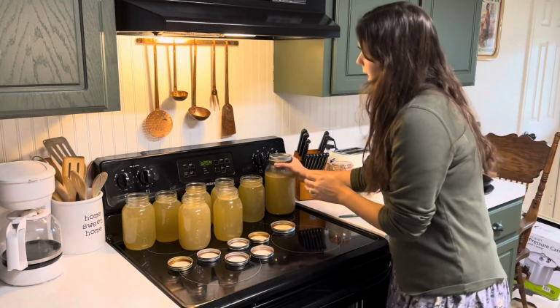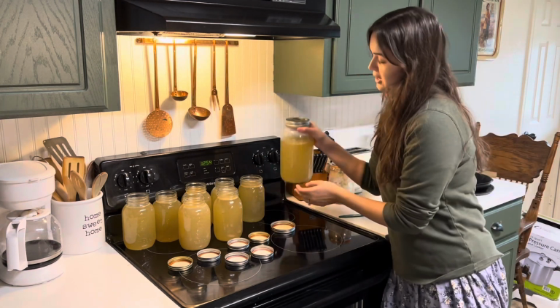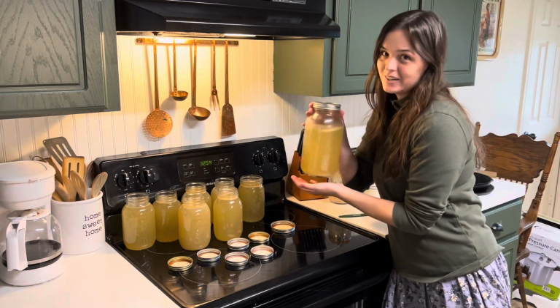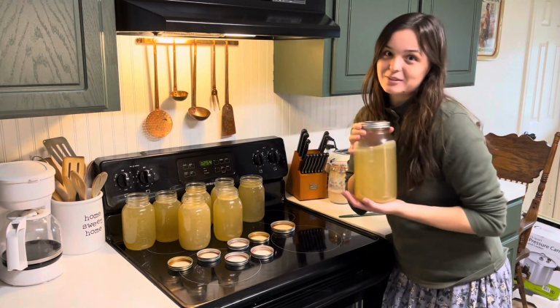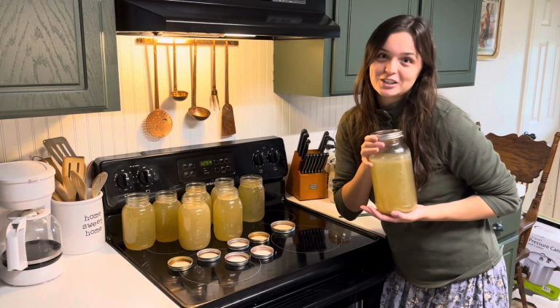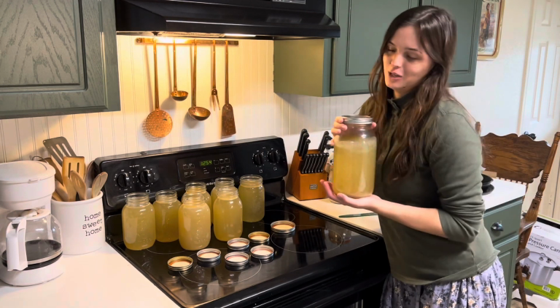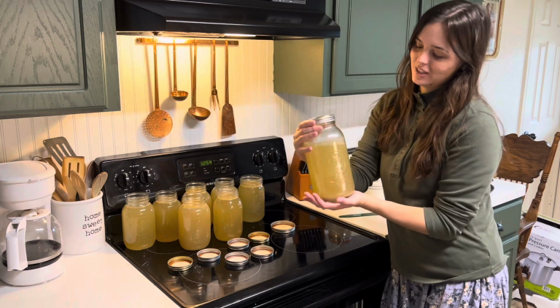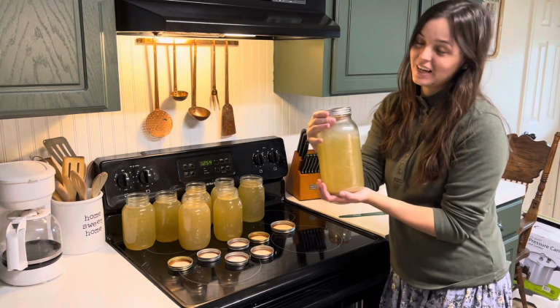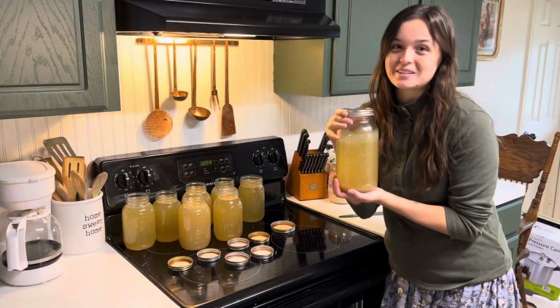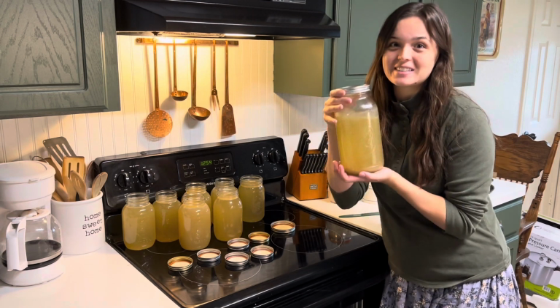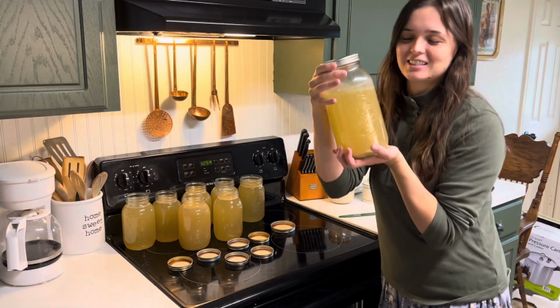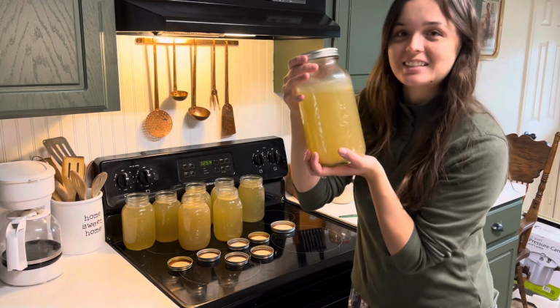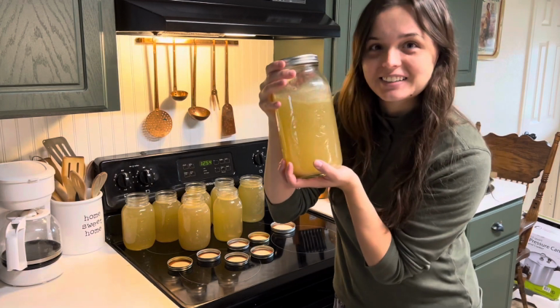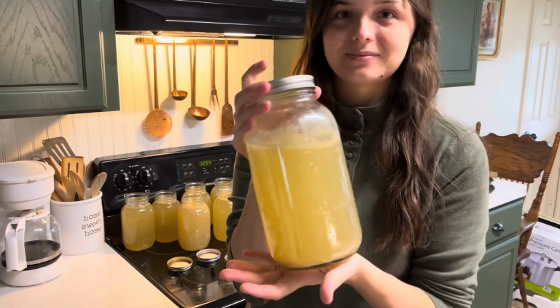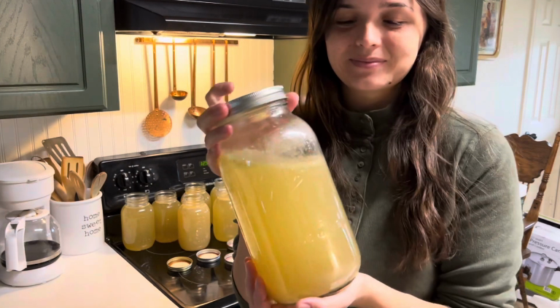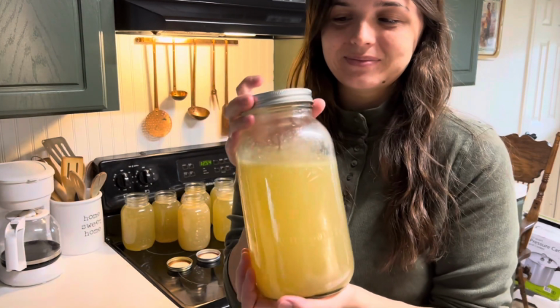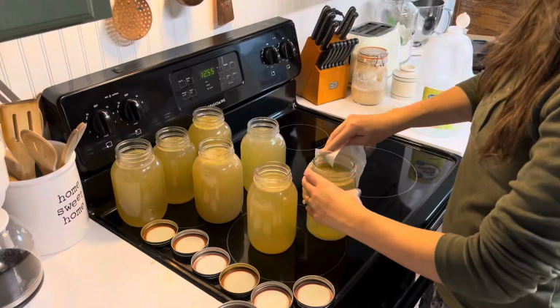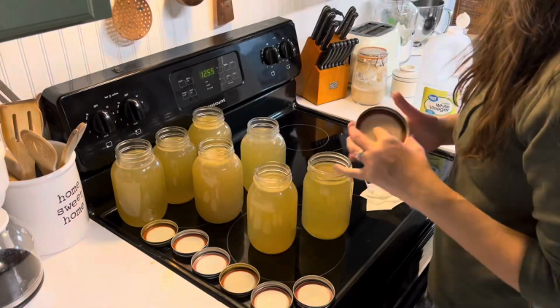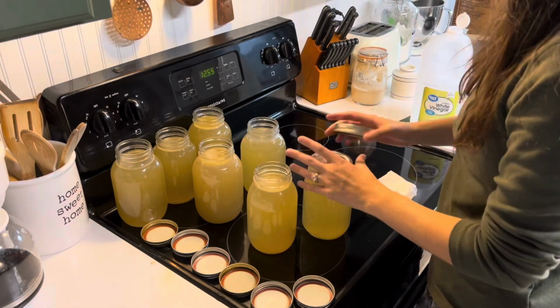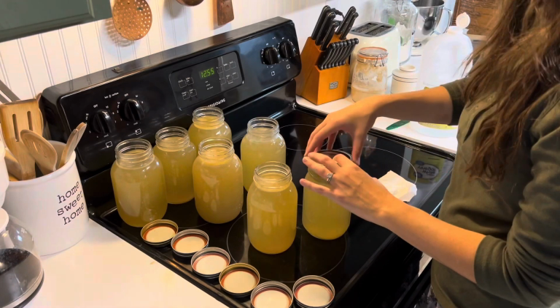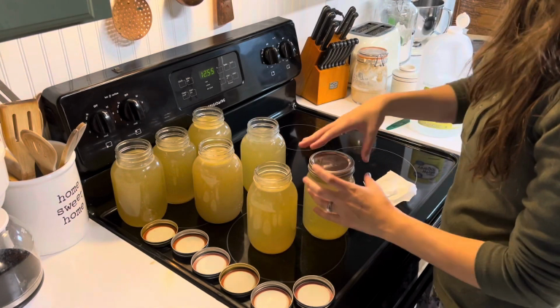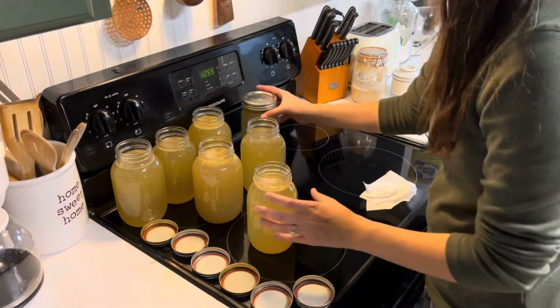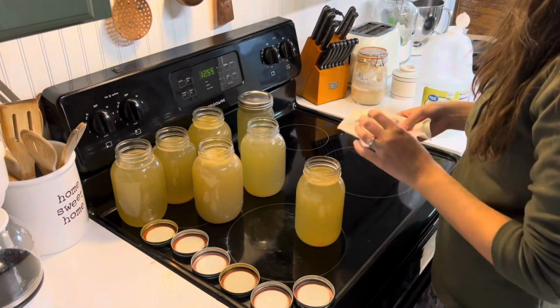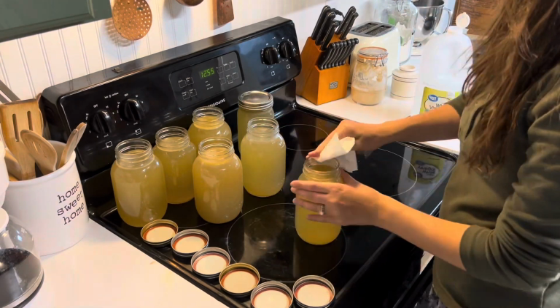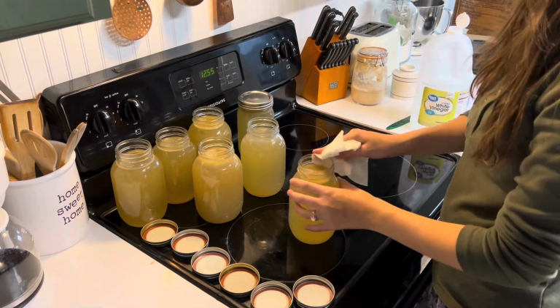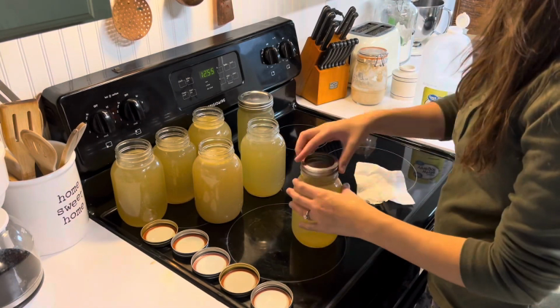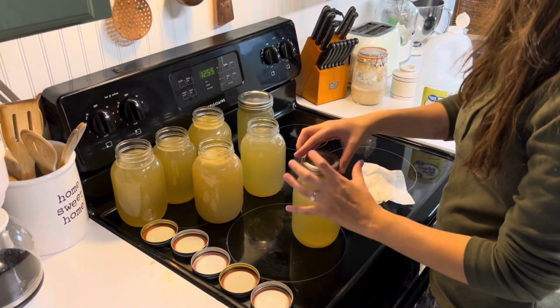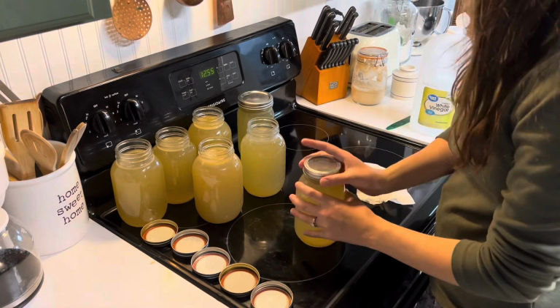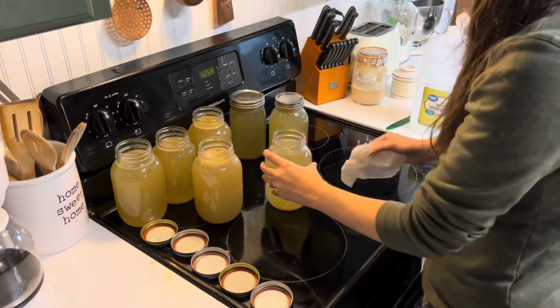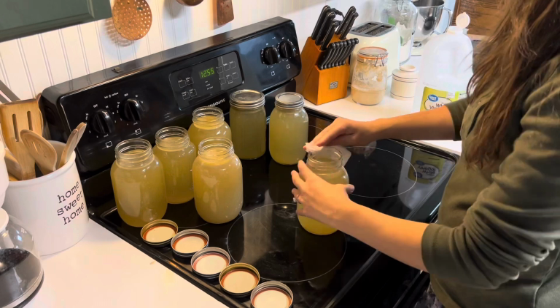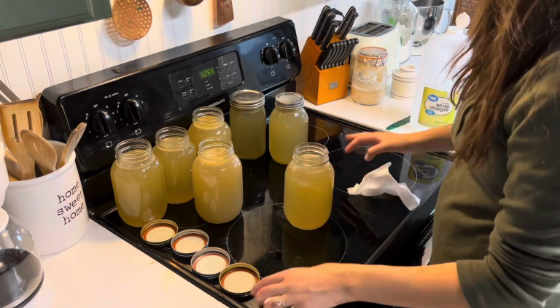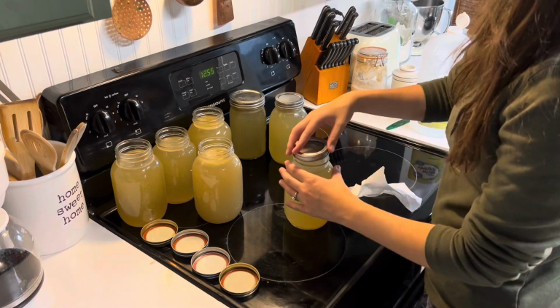I'm going to pop this half gallon in the fridge to be used here in the next week or so. I'm just going to be wiping down the rims with some white vinegar and then putting on the flats and the rings fingertip tight.